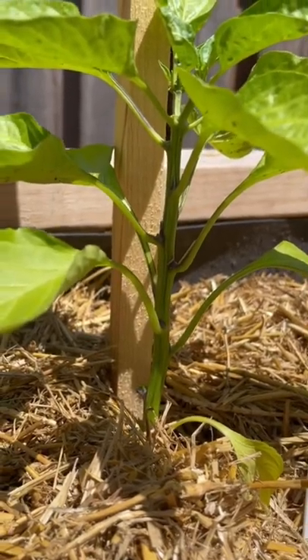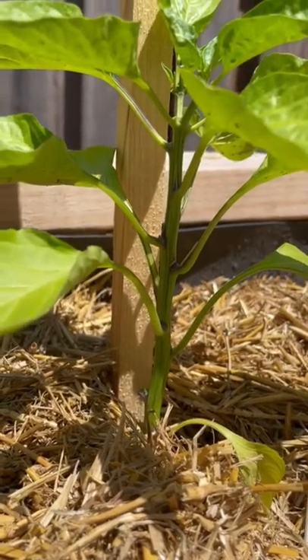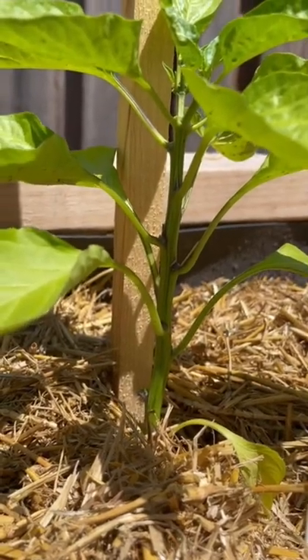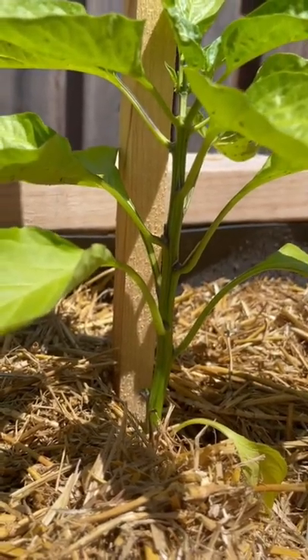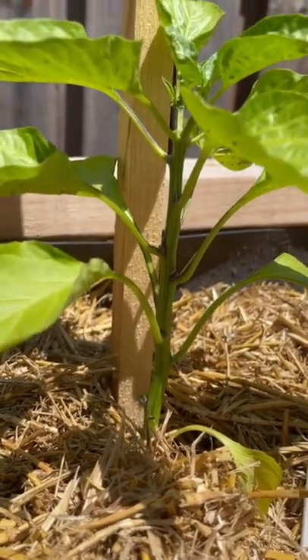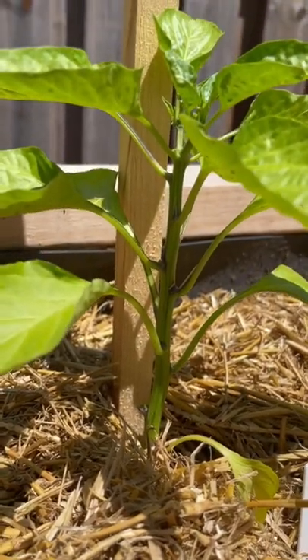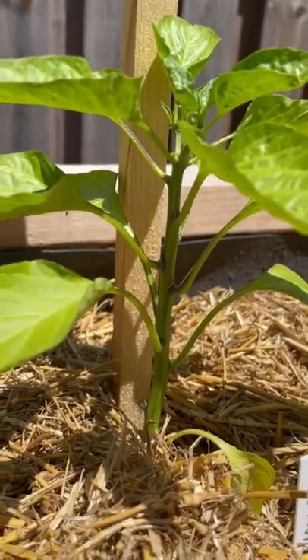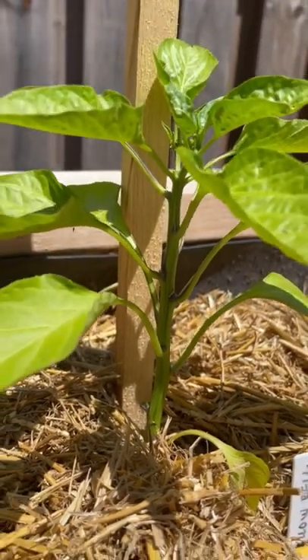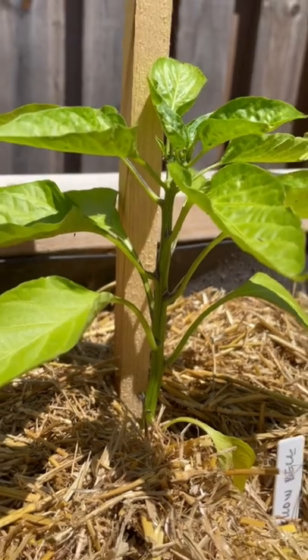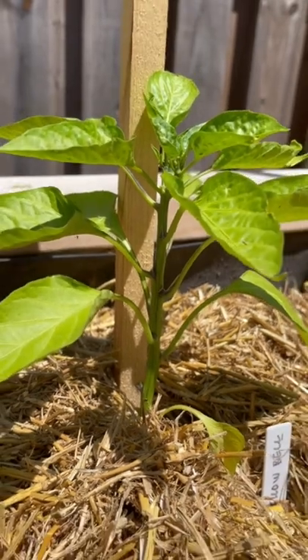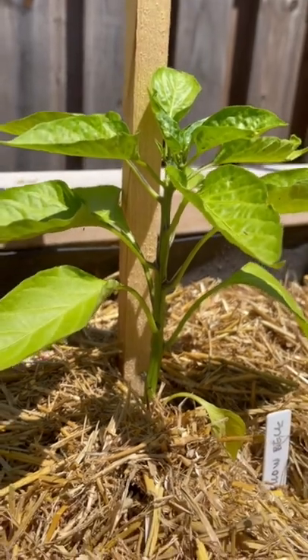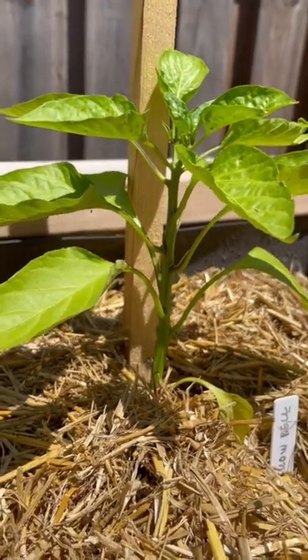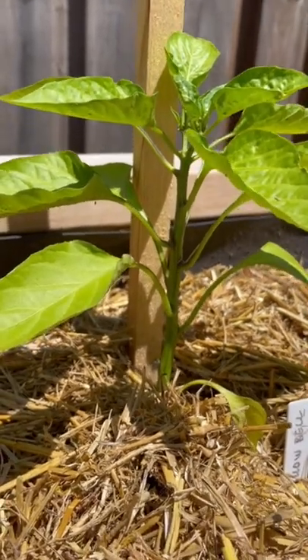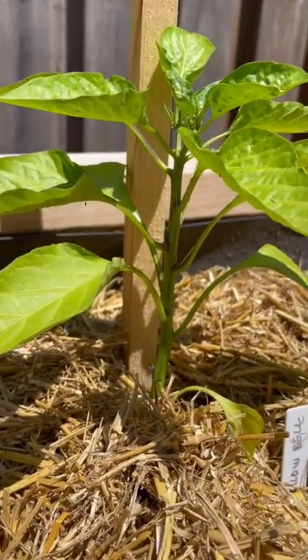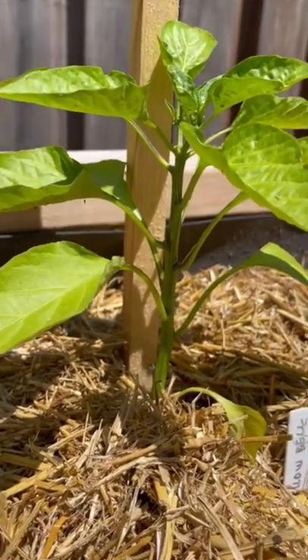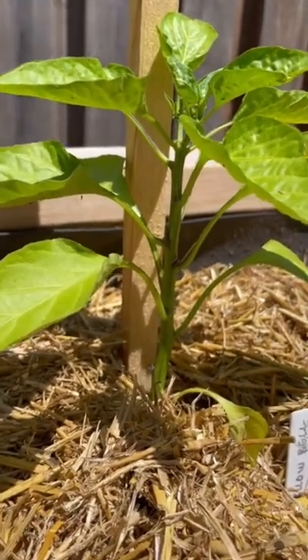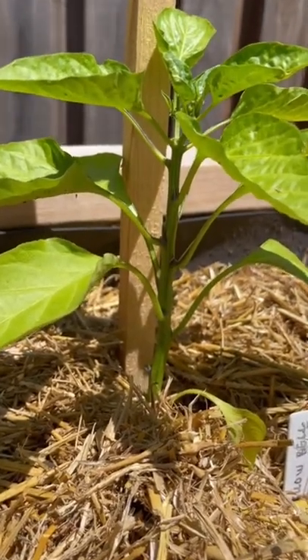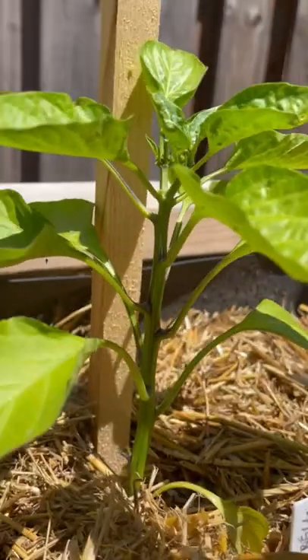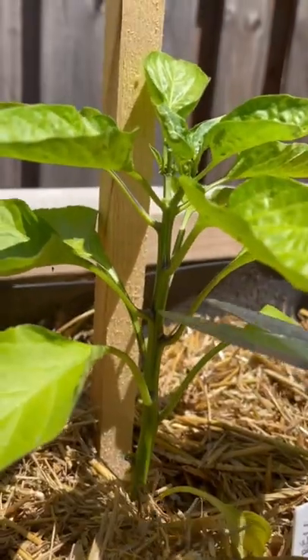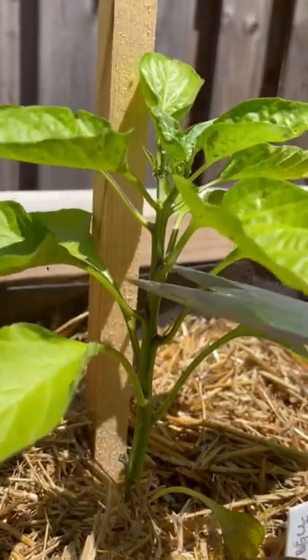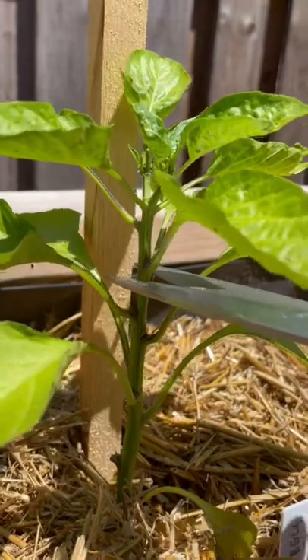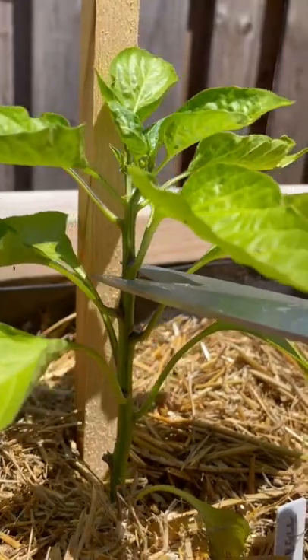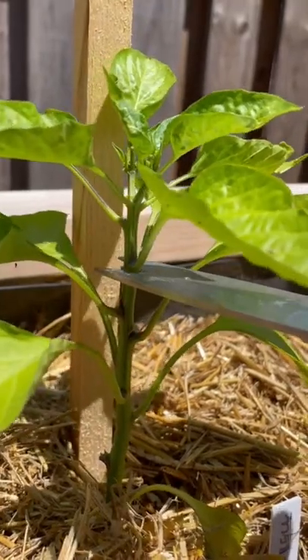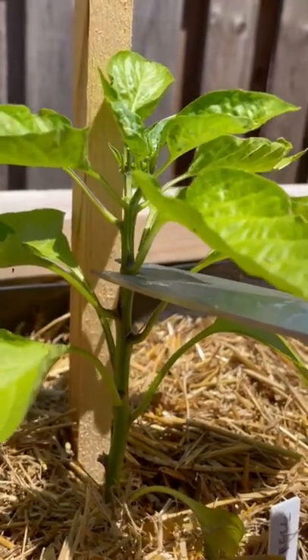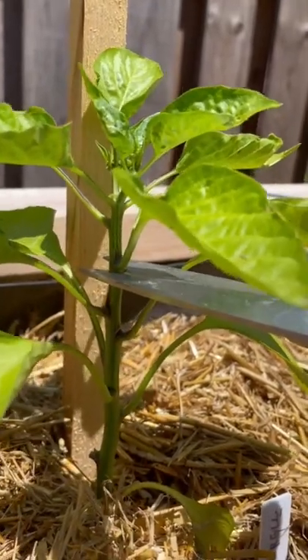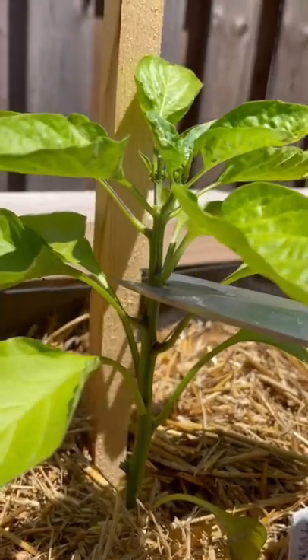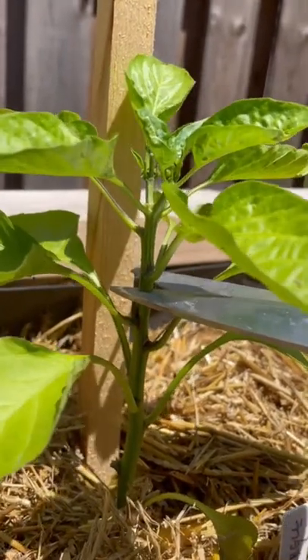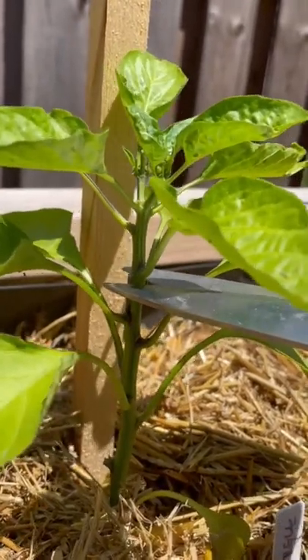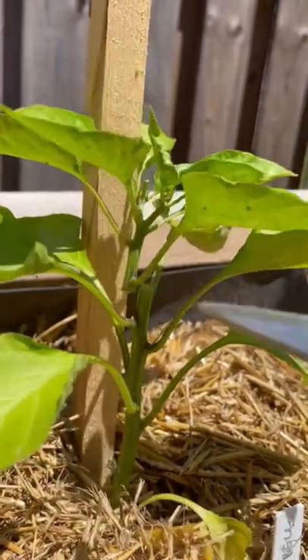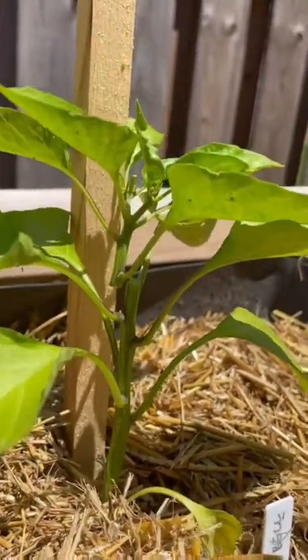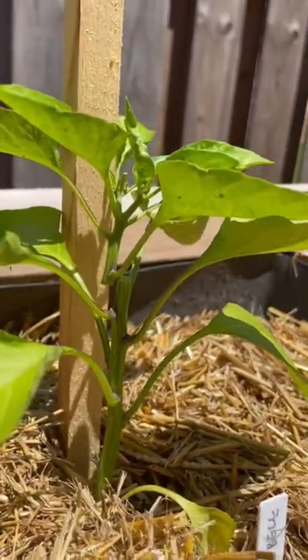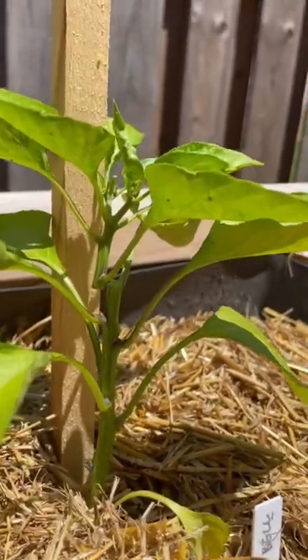When you prune the top growth, you're telling the plant to redirect its energy to the remaining lower limbs. For me personally, if I'm going to prune a pepper plant, I want to cut above the six bottom-most leaves. This leaves the plant with enough leaves to continue growing.